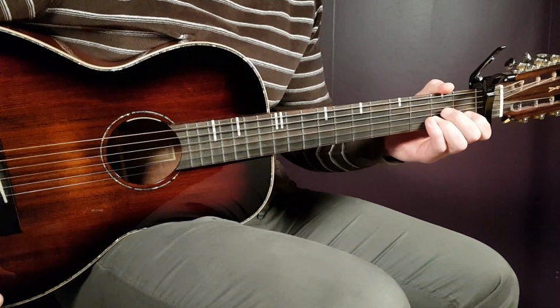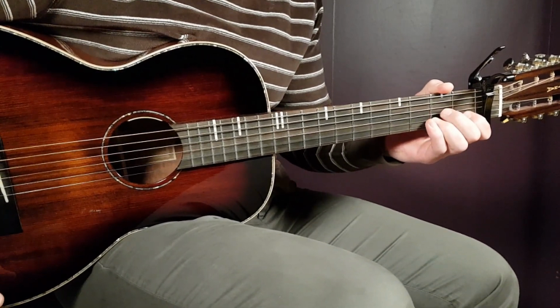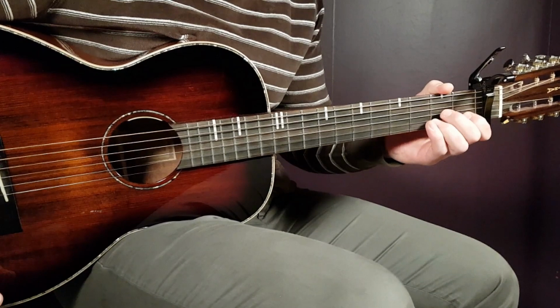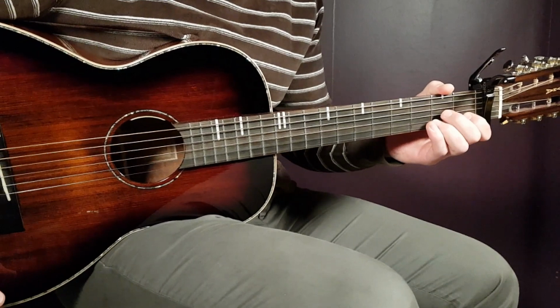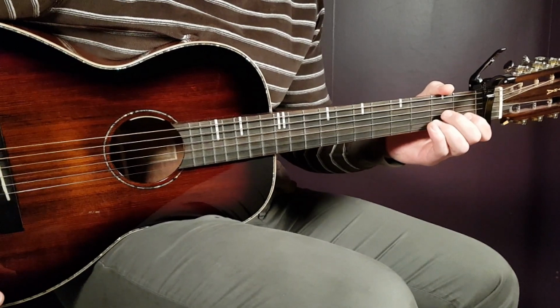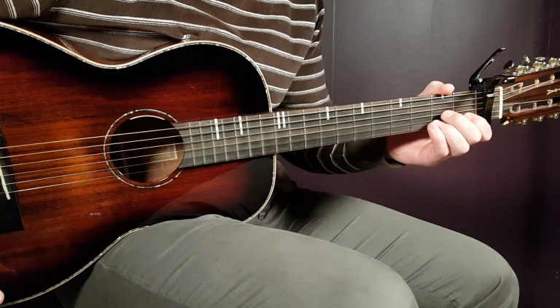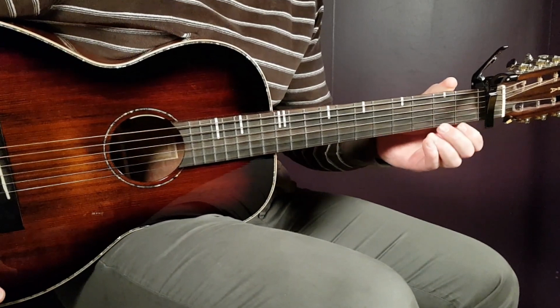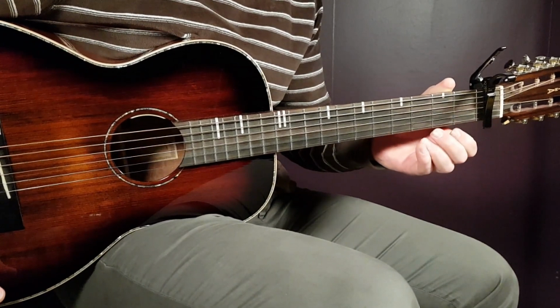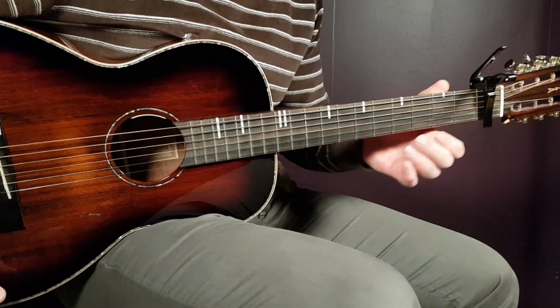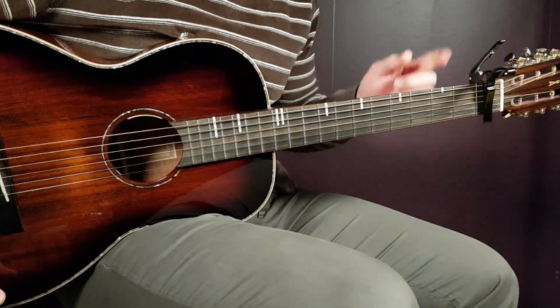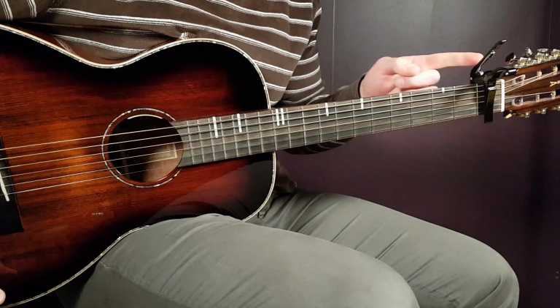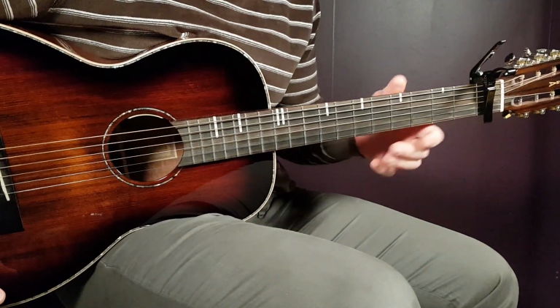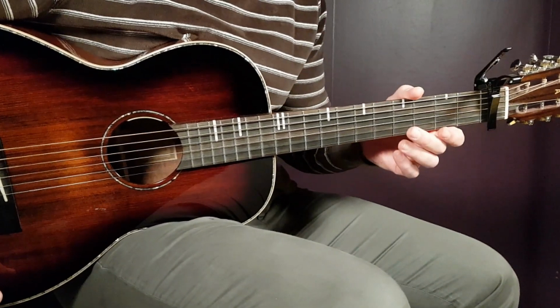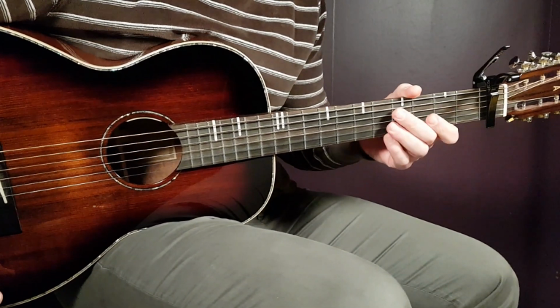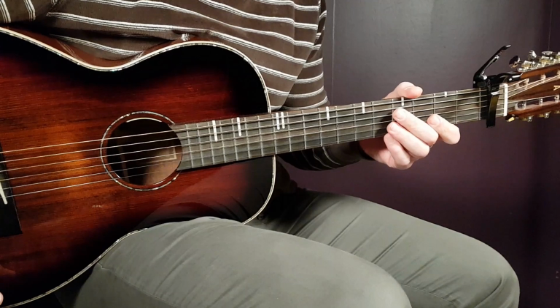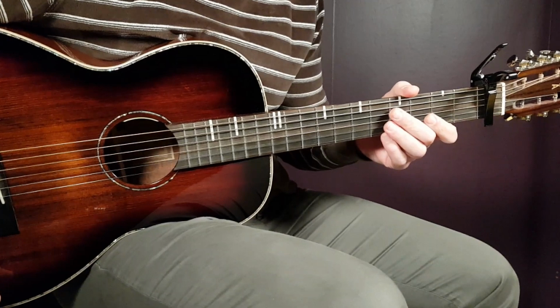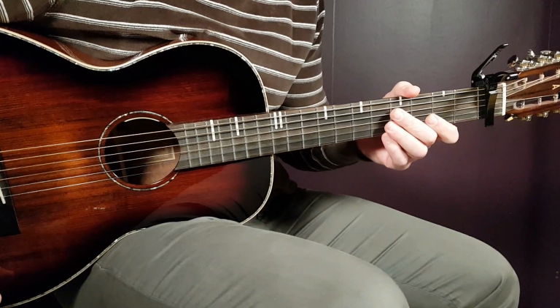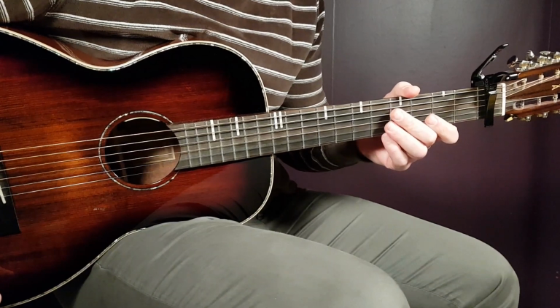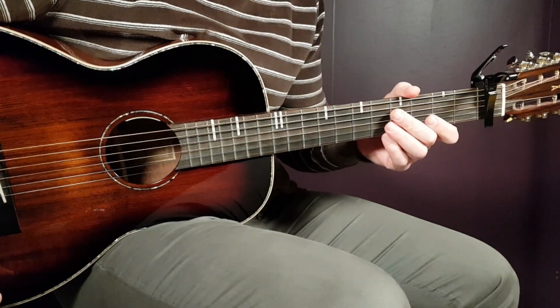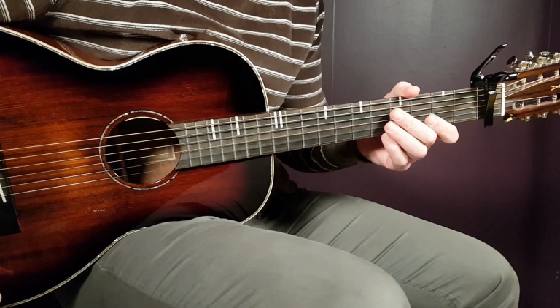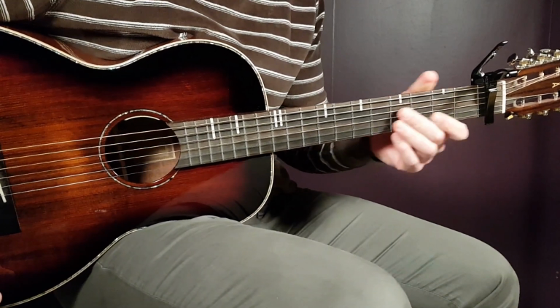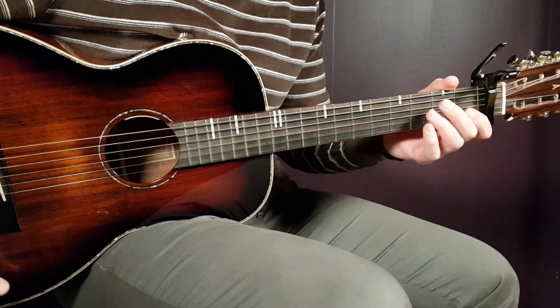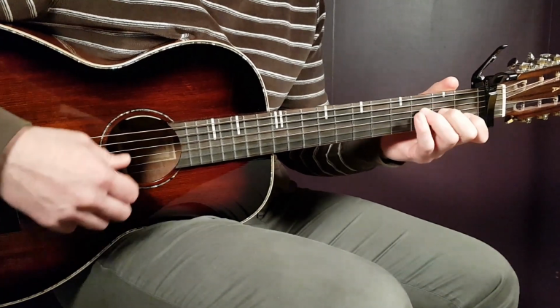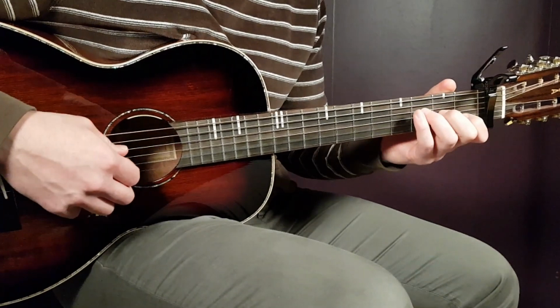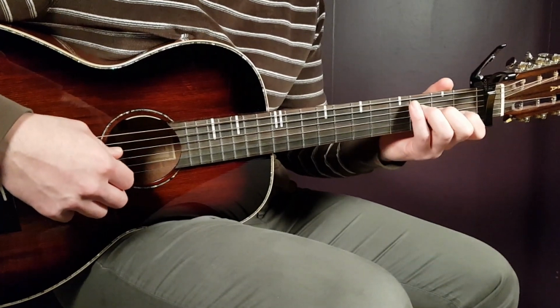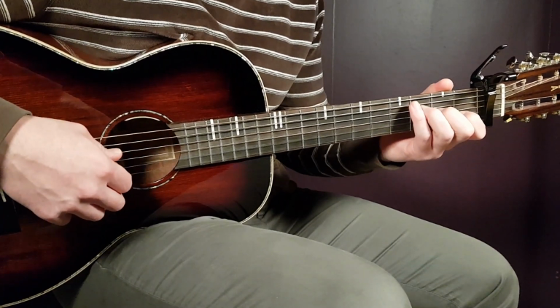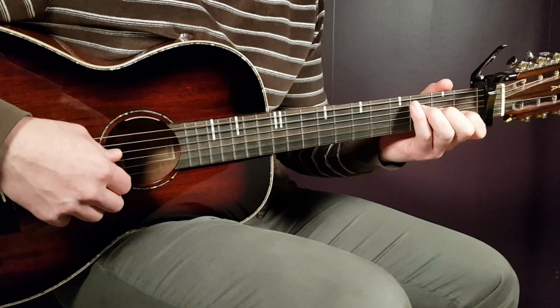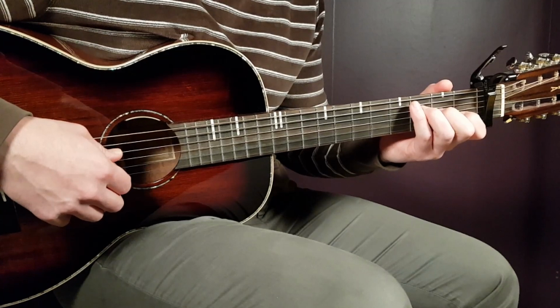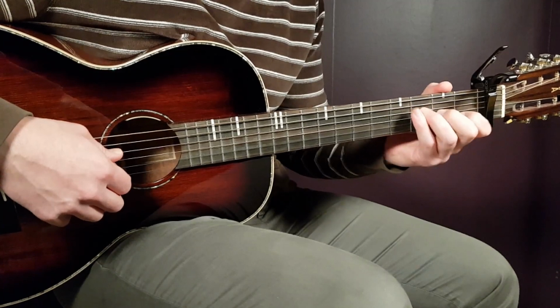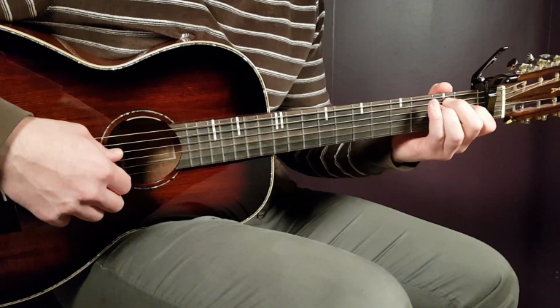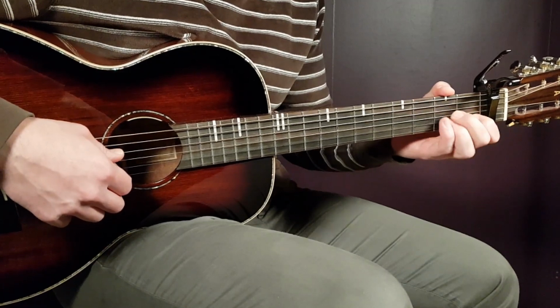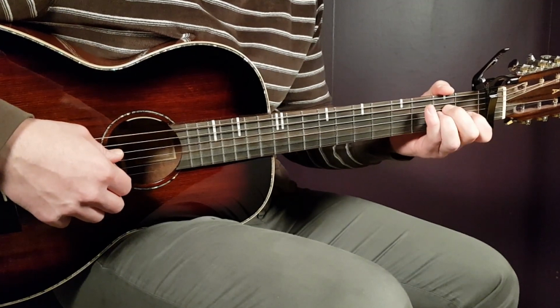We have three chords, one strumming pattern, but first and foremost, one capo set here on the first fret. So let's start this one up — capo on first — and then the chords will be F major 7, E, and A minor.